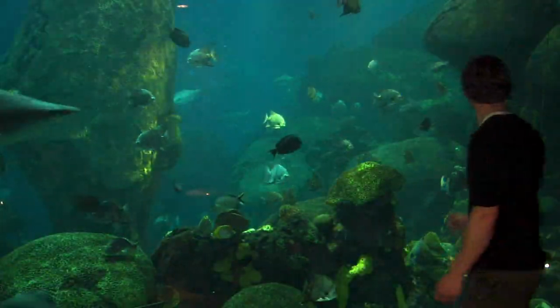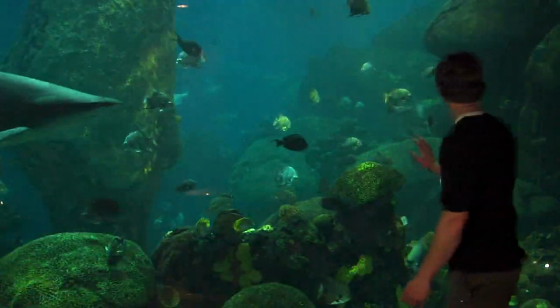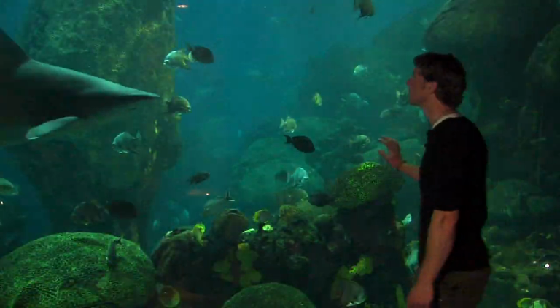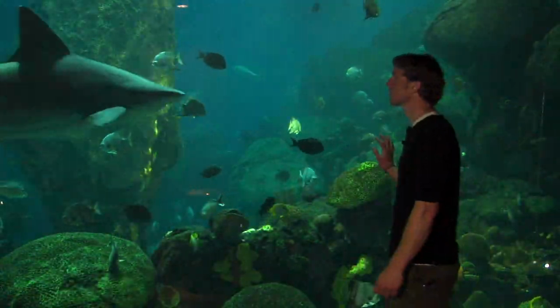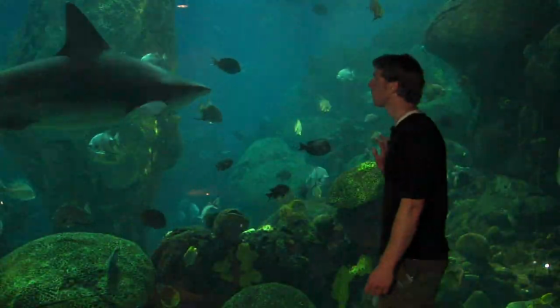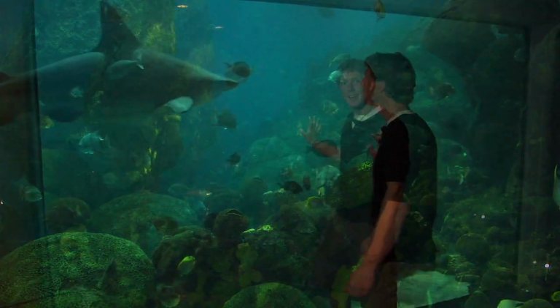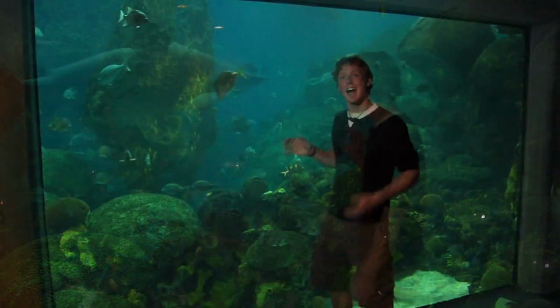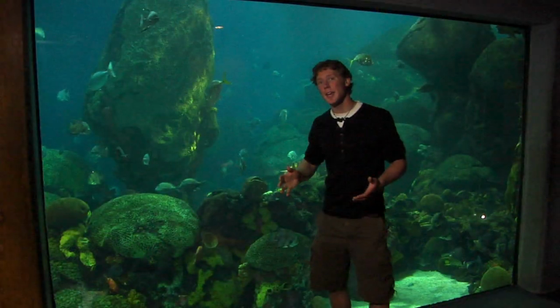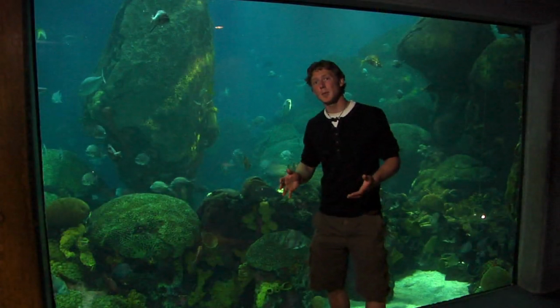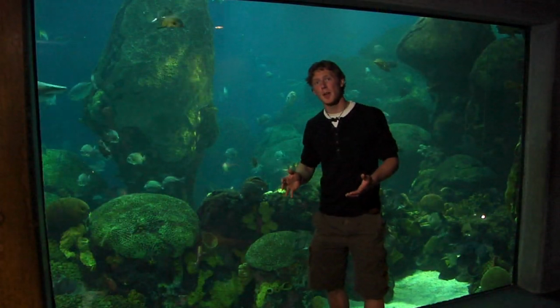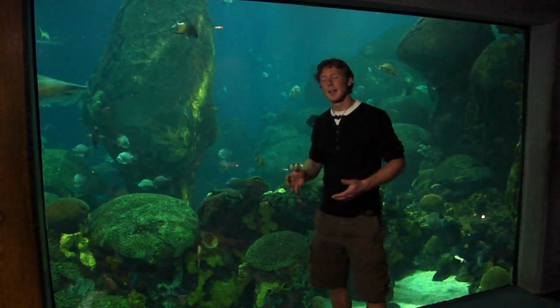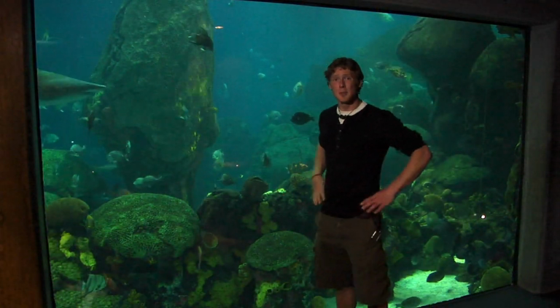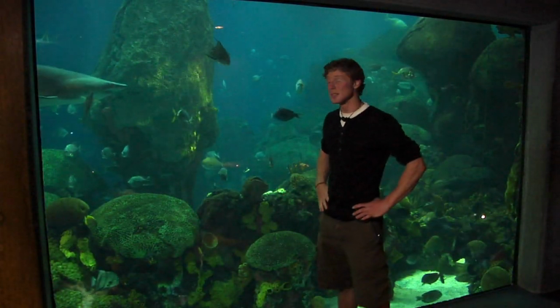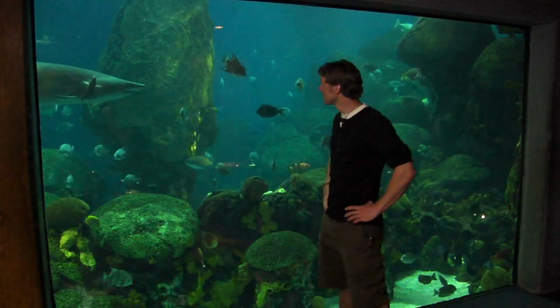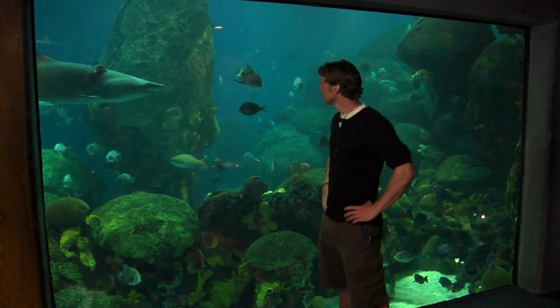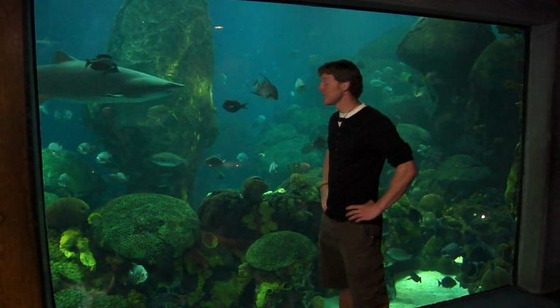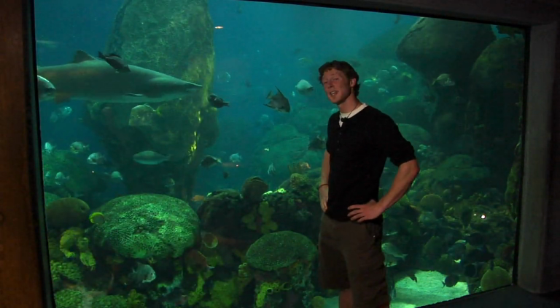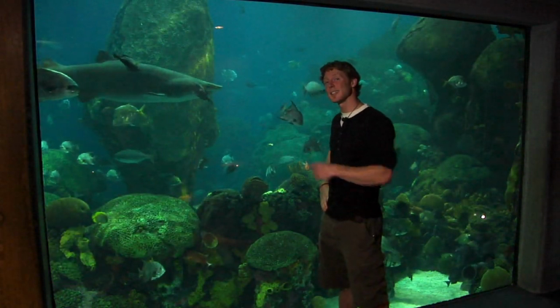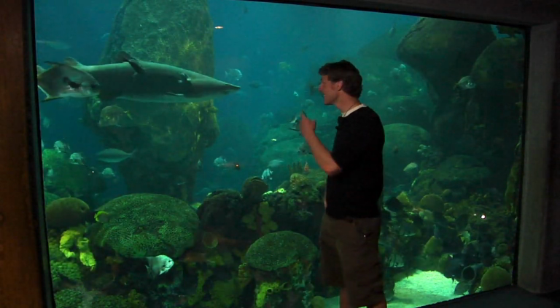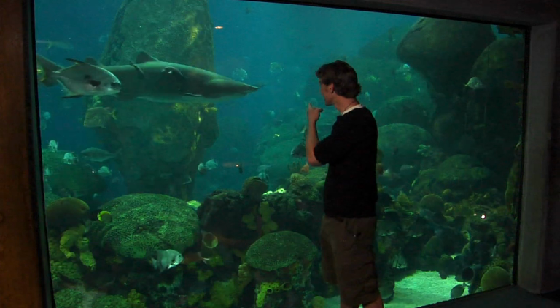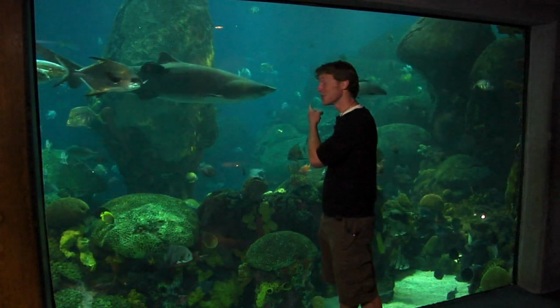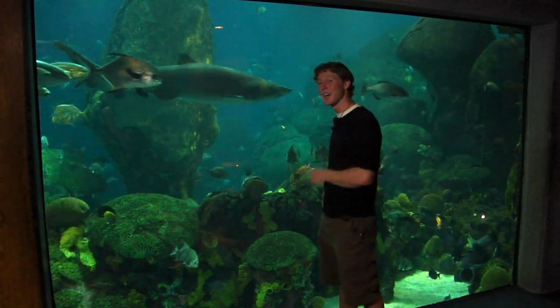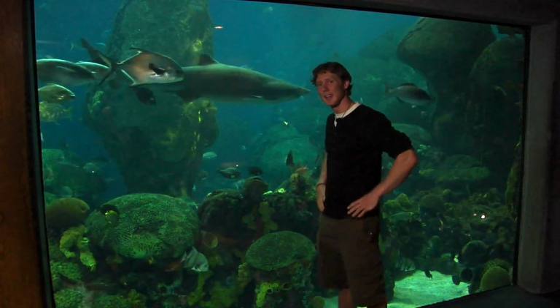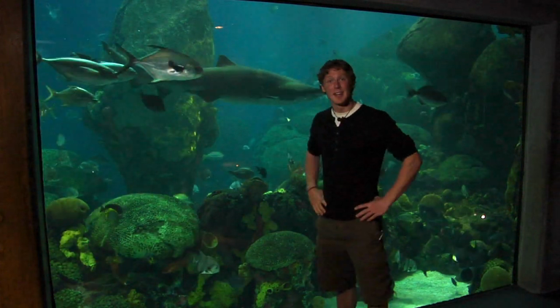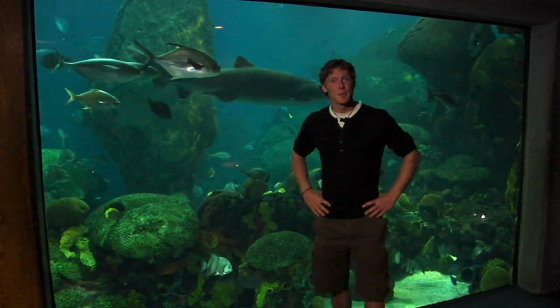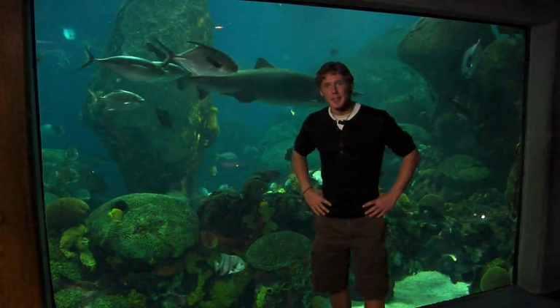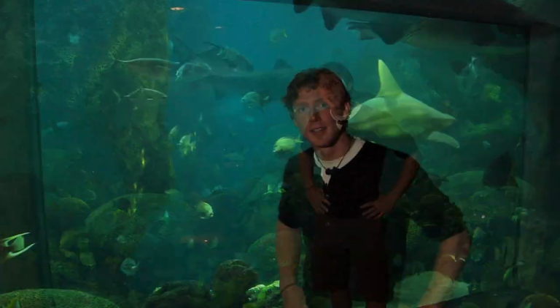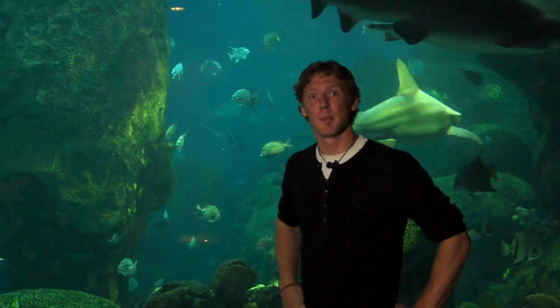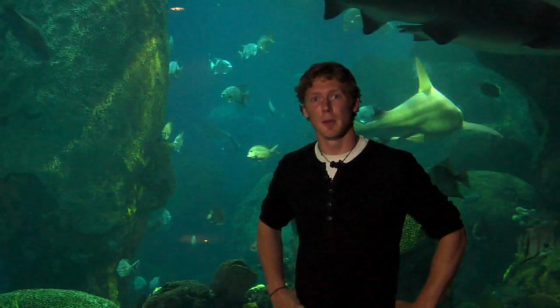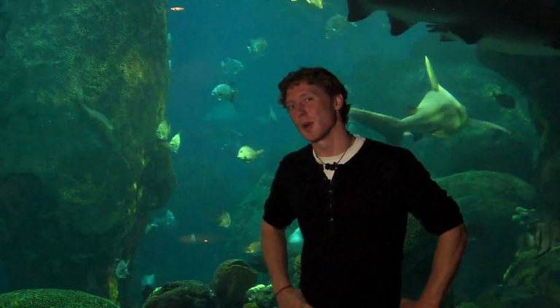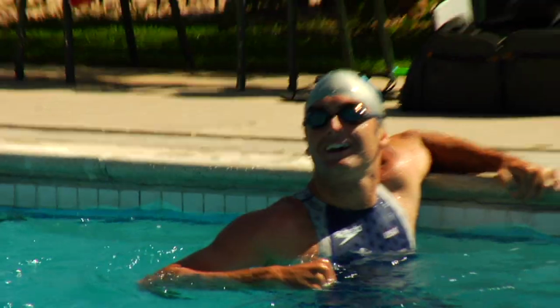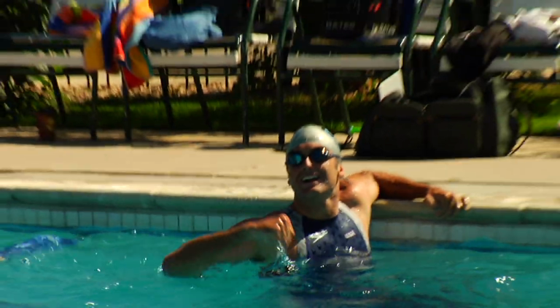But how does the process of biomimicry begin? And how do we end up with a product that humans can use? Let's find out how scientists observed an animal and developed a product that helped people break world records.